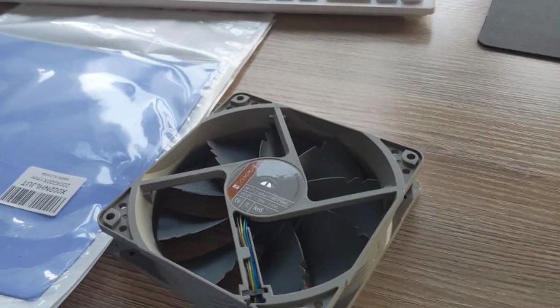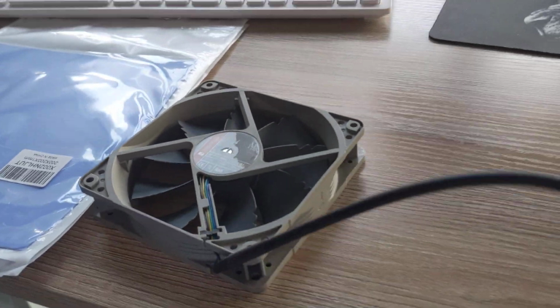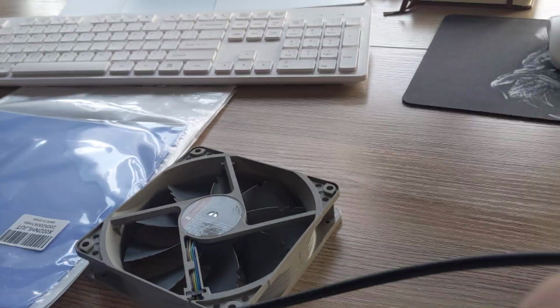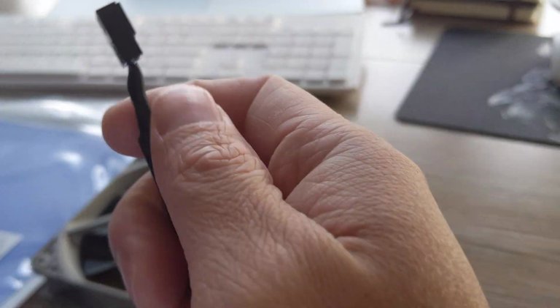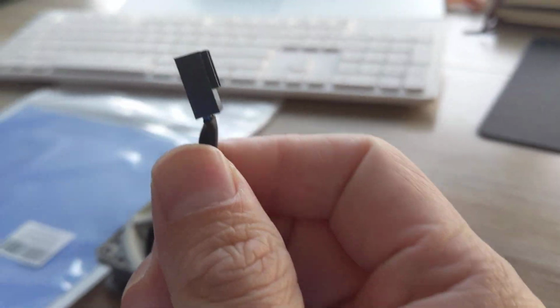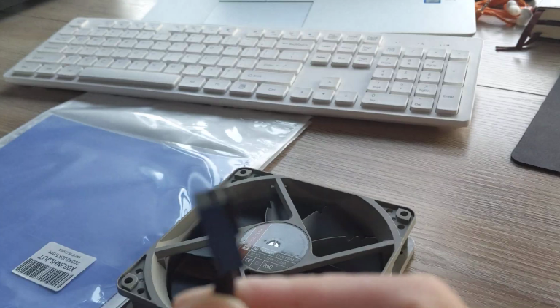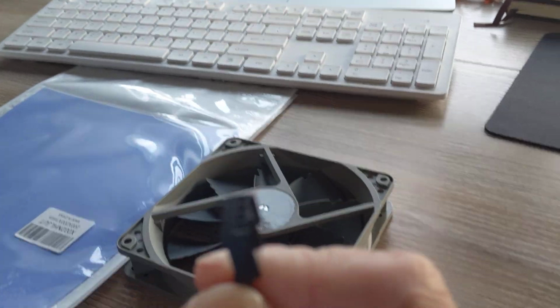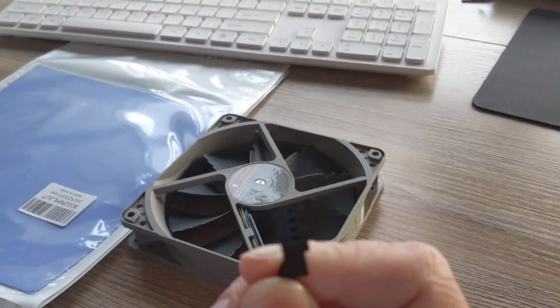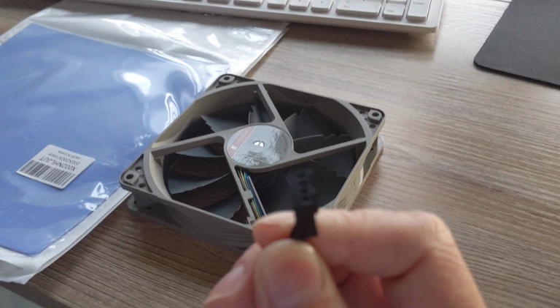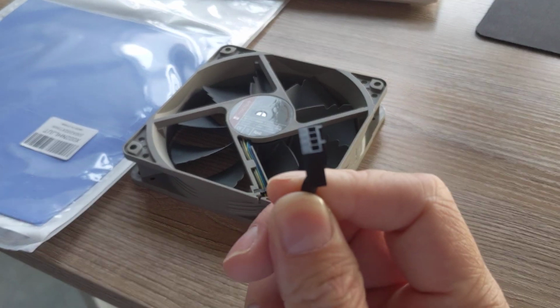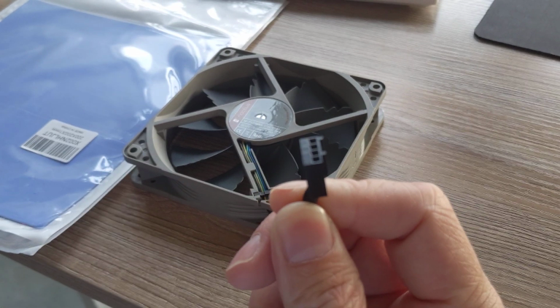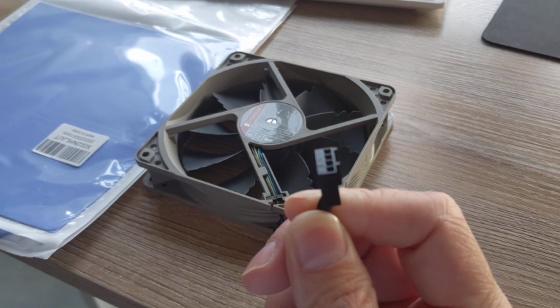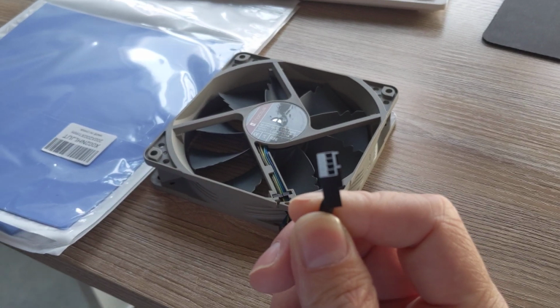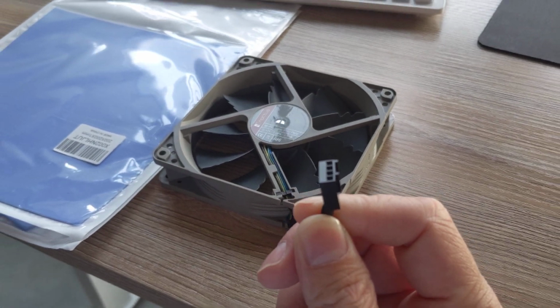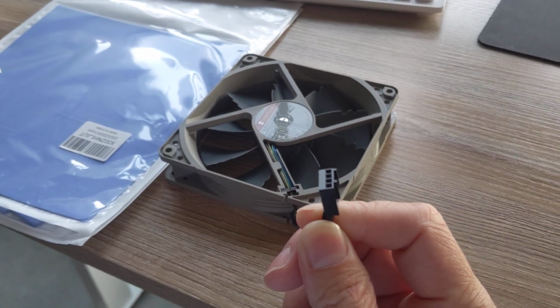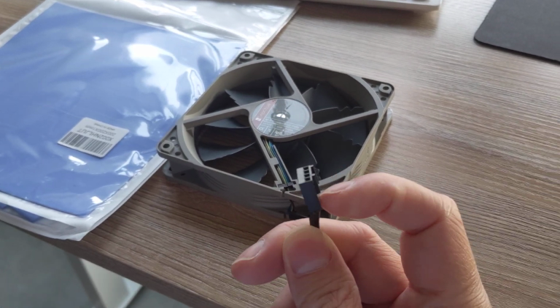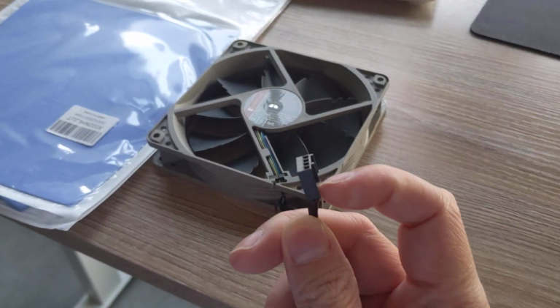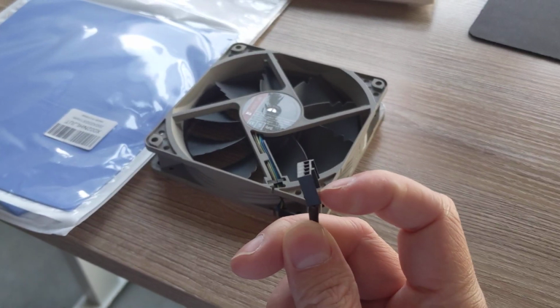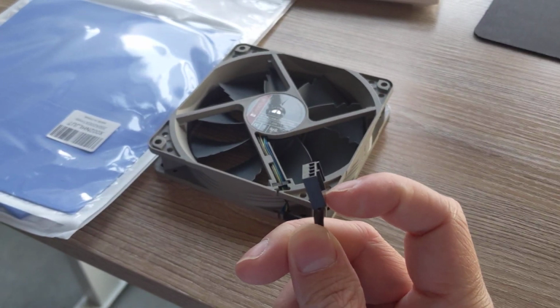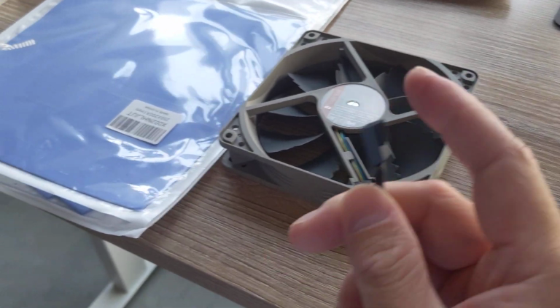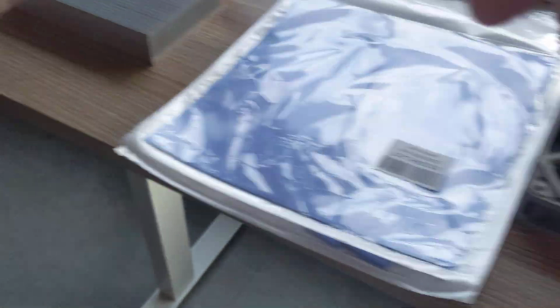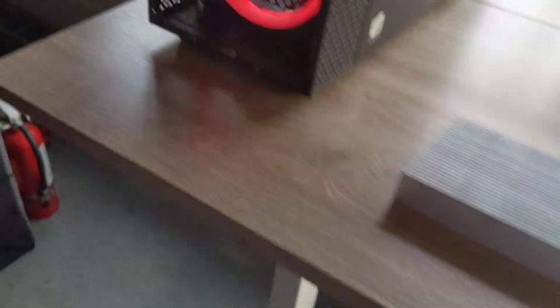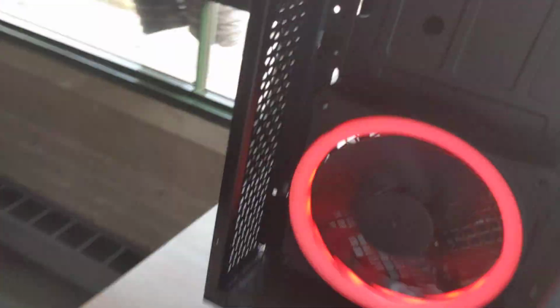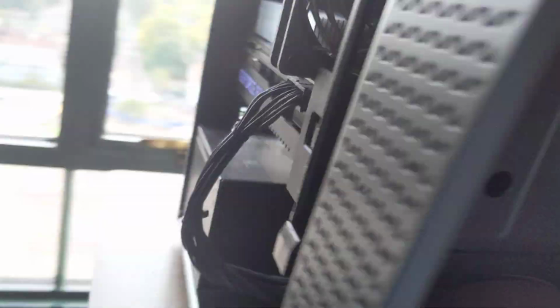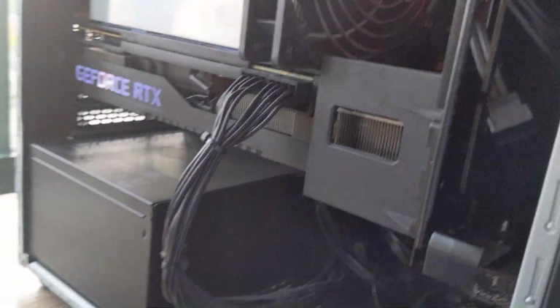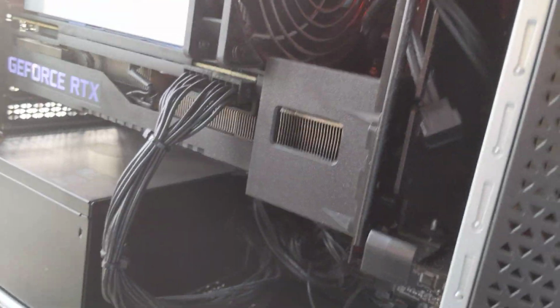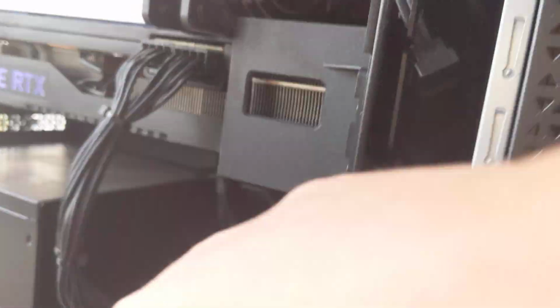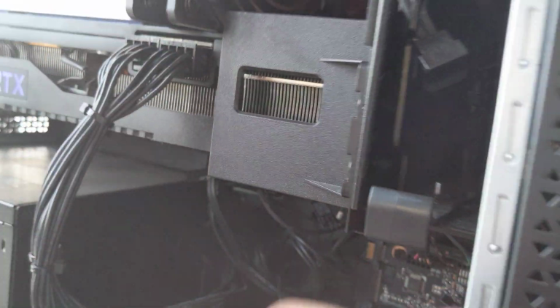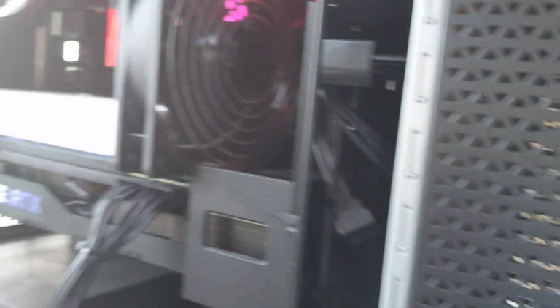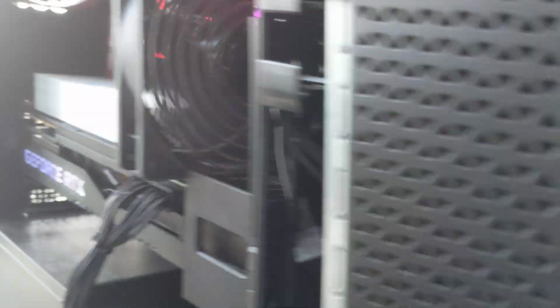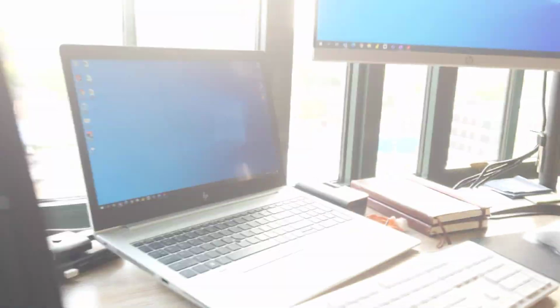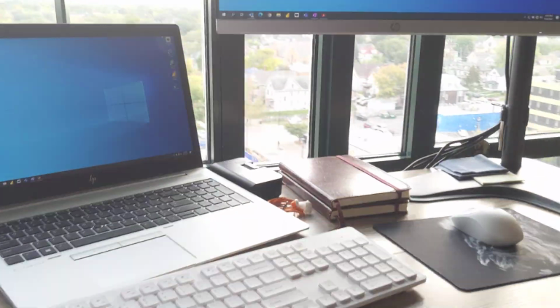These particular fans are four-pin. If you have additional four-pin slots on your motherboard, you can just plug it in there, plug it into the motherboard, and close the case if you want to.